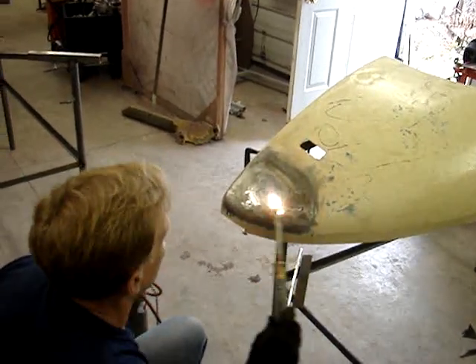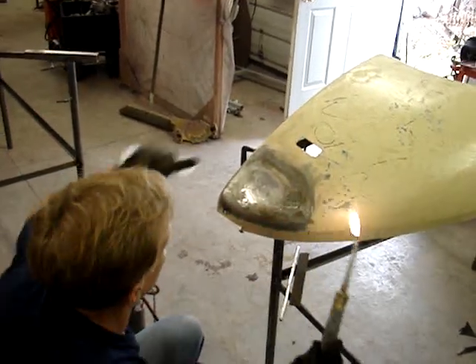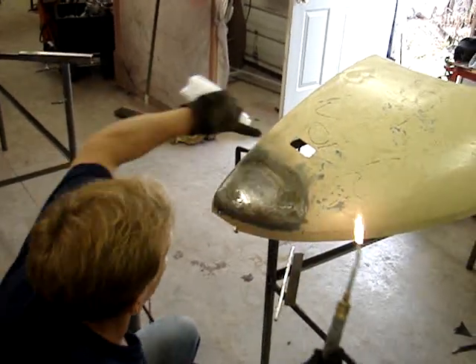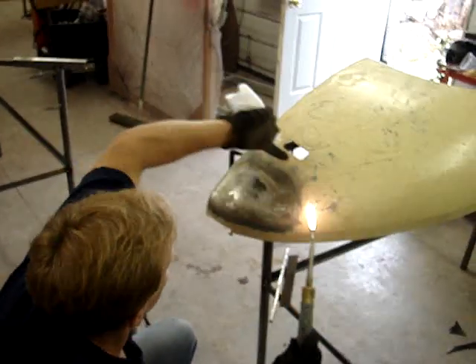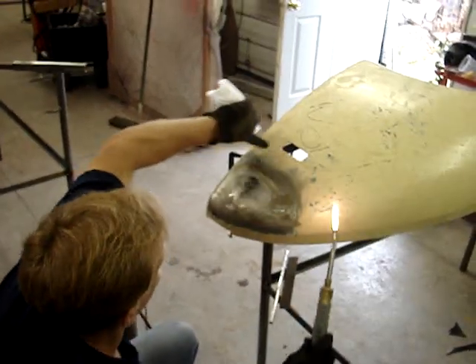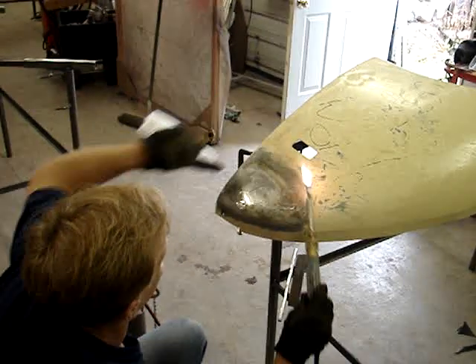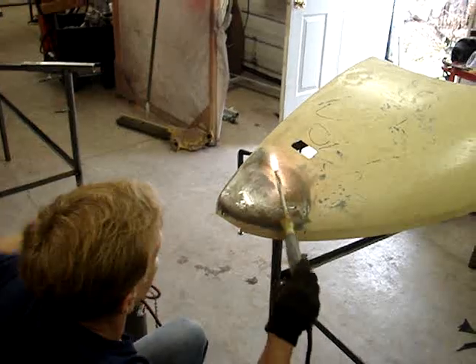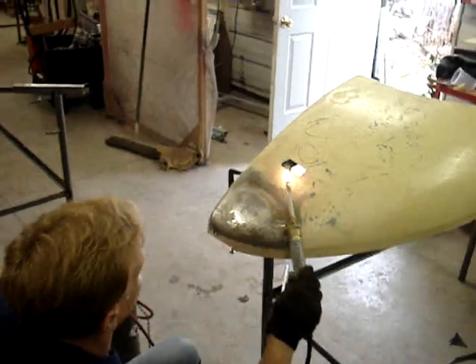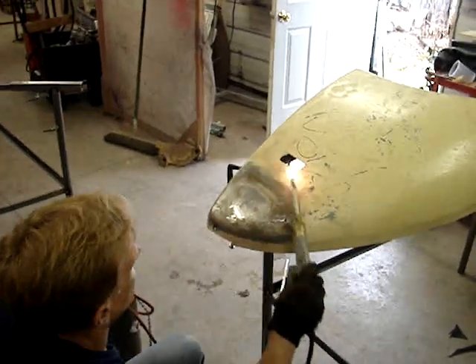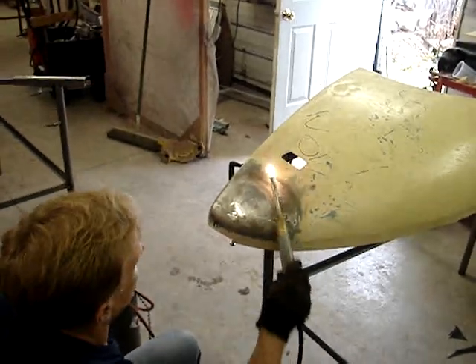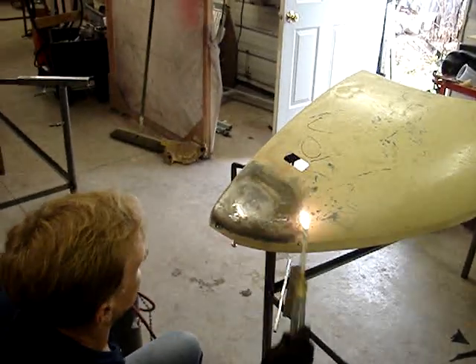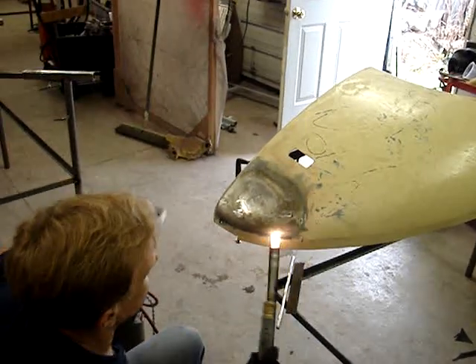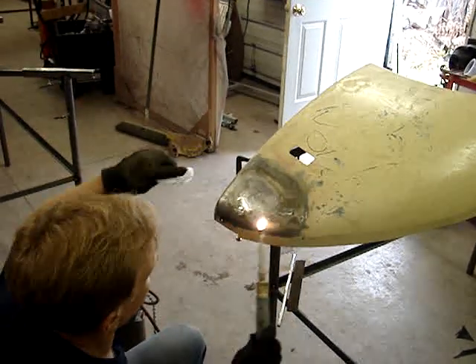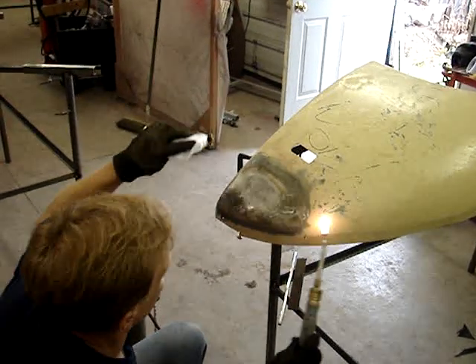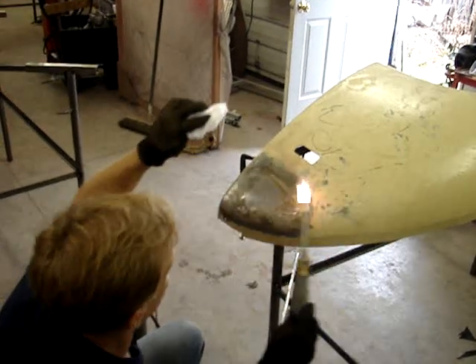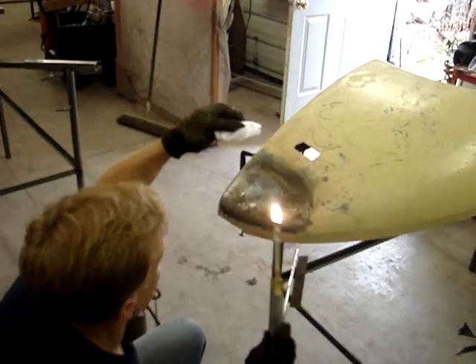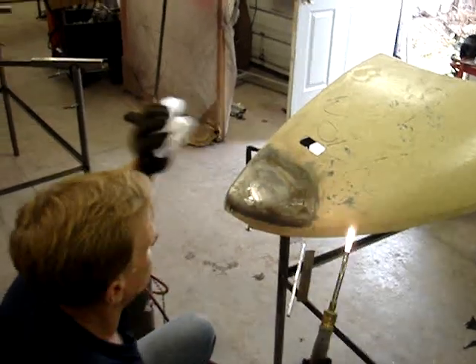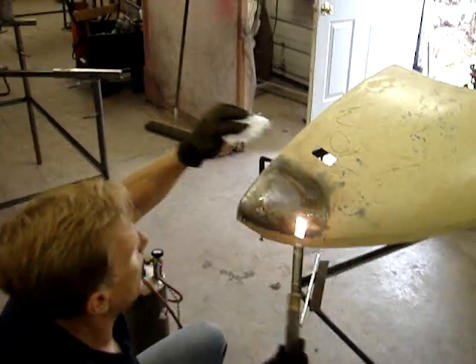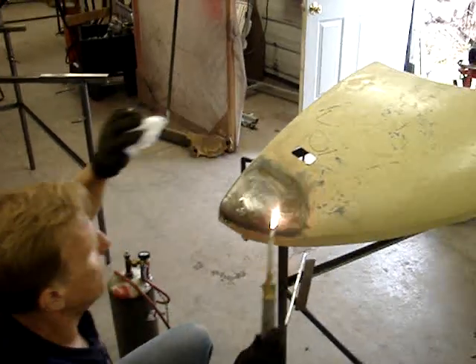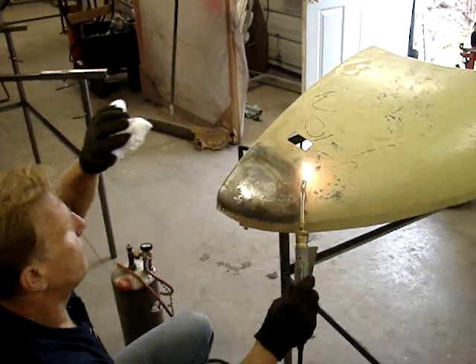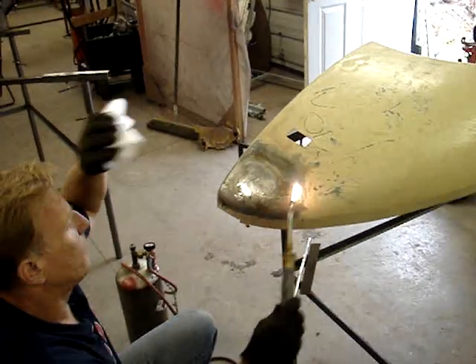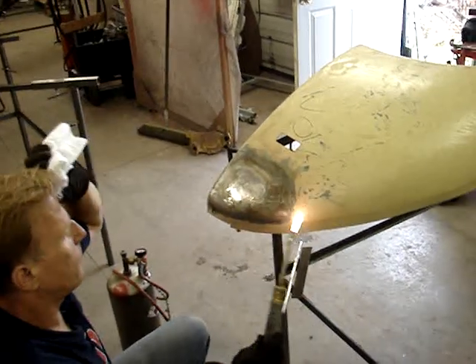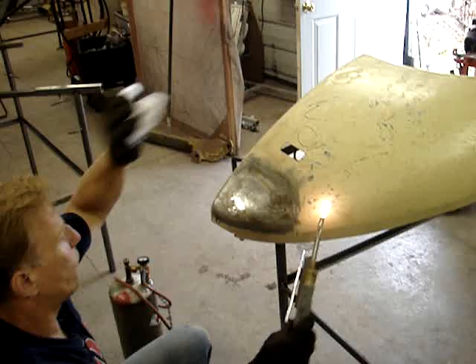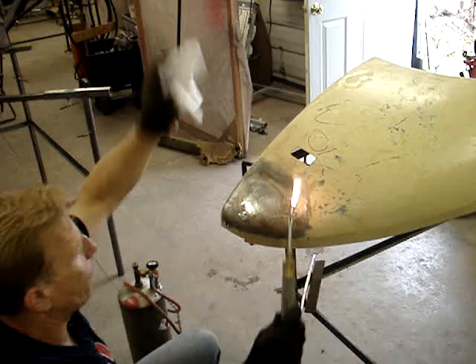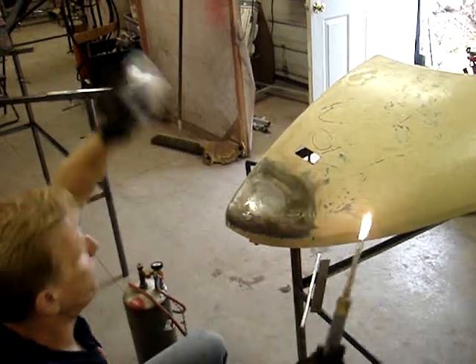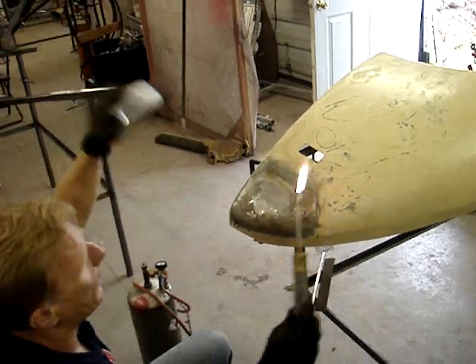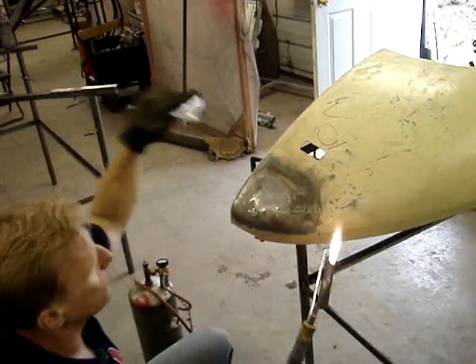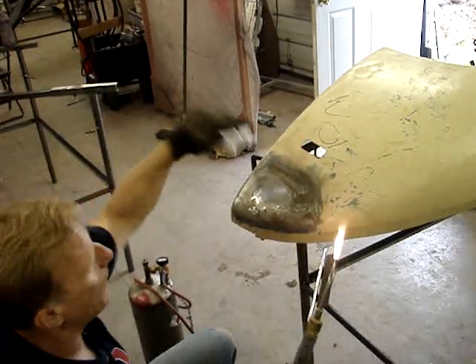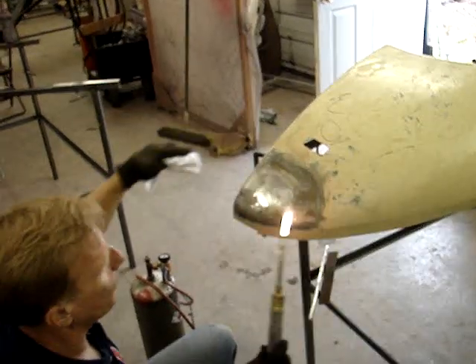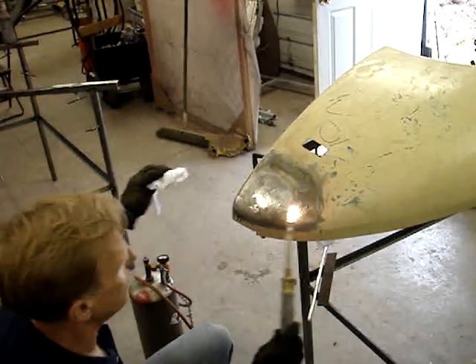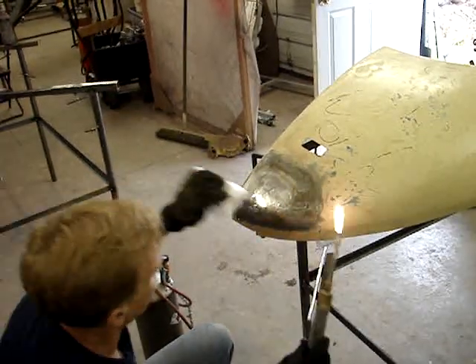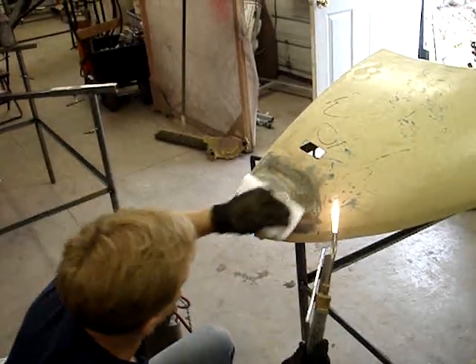Now you see all these bubbles? That's a dead red flag — that's Bondo underneath that climate.